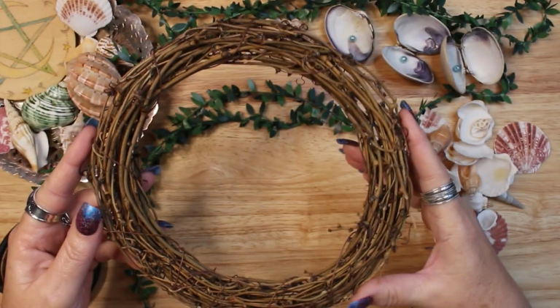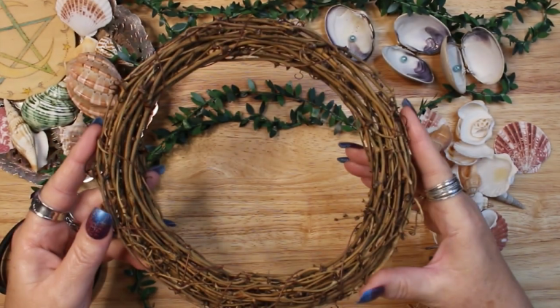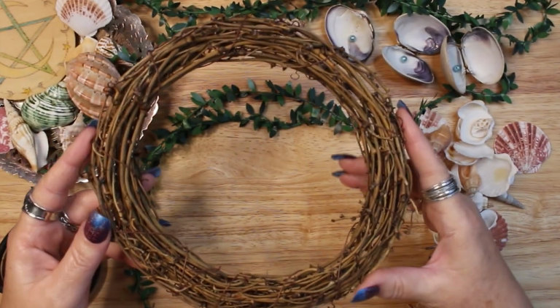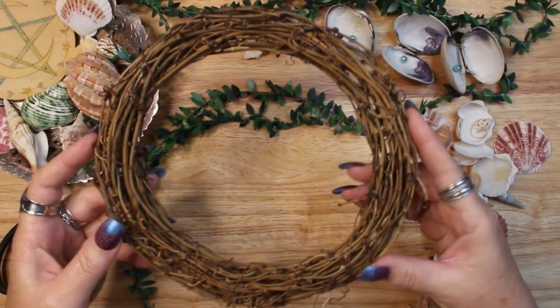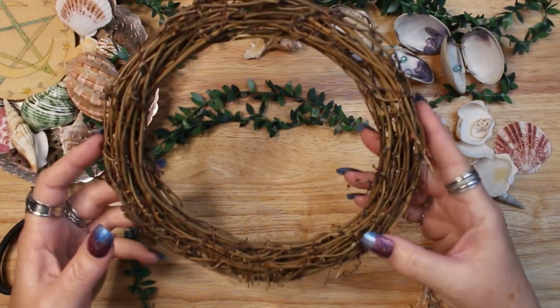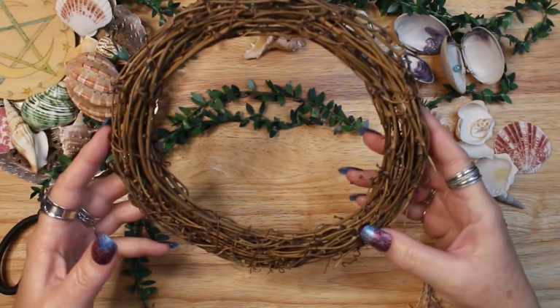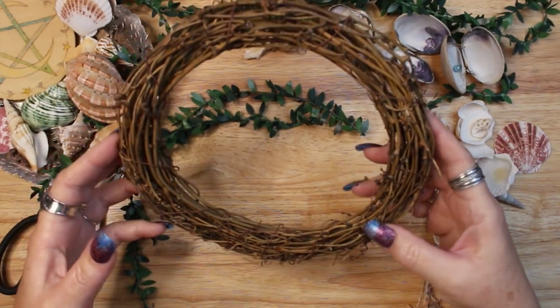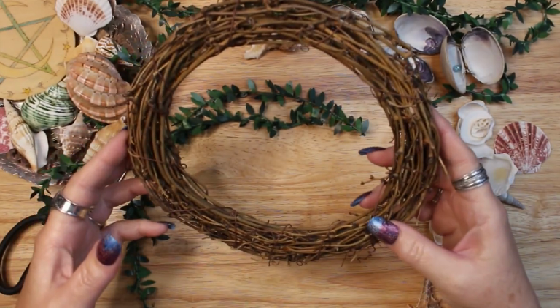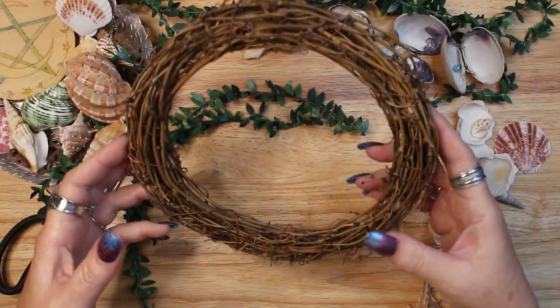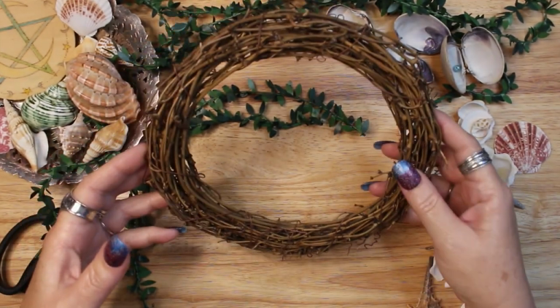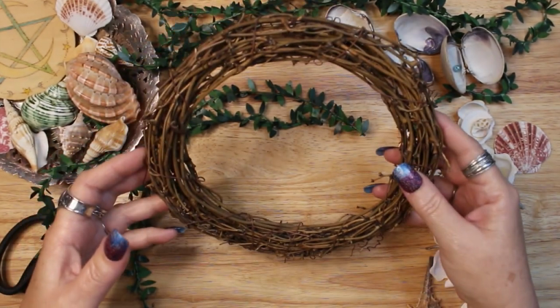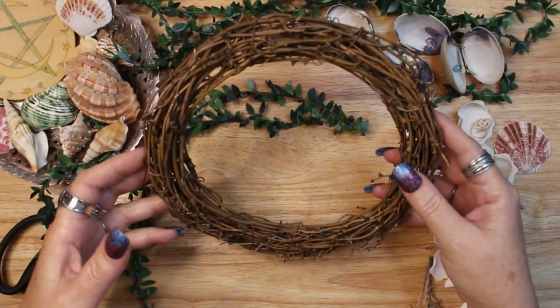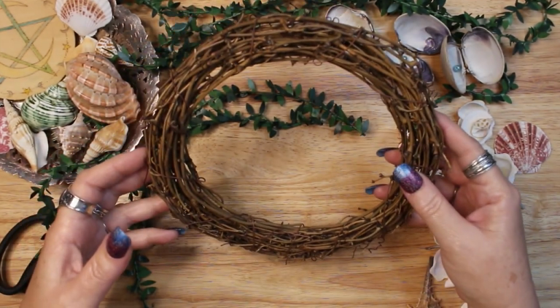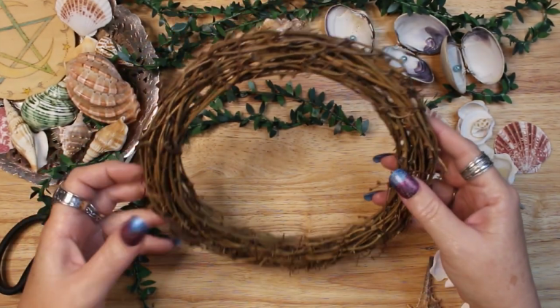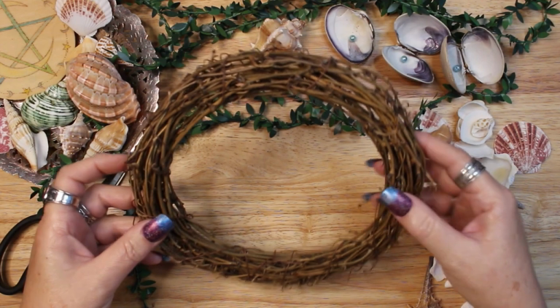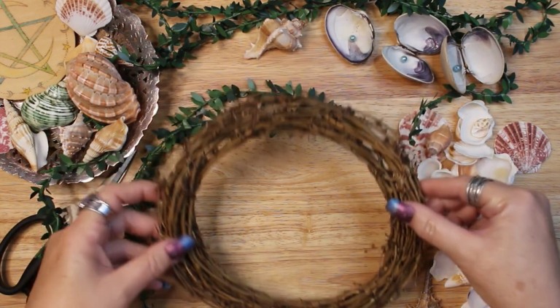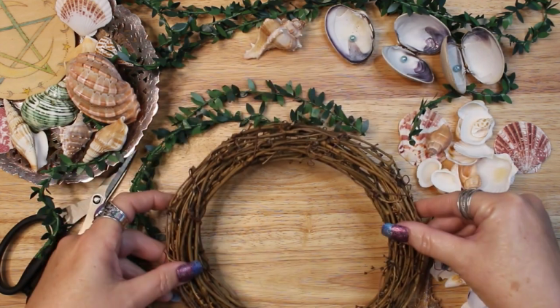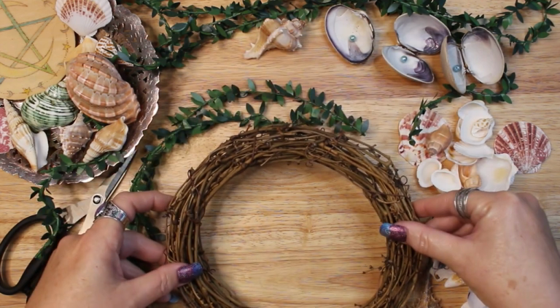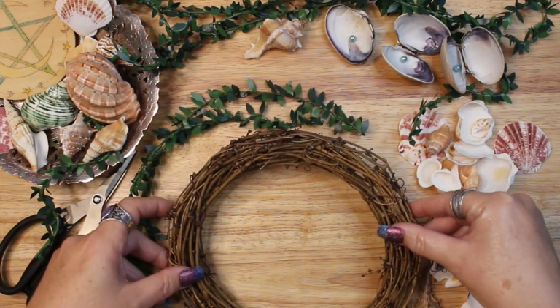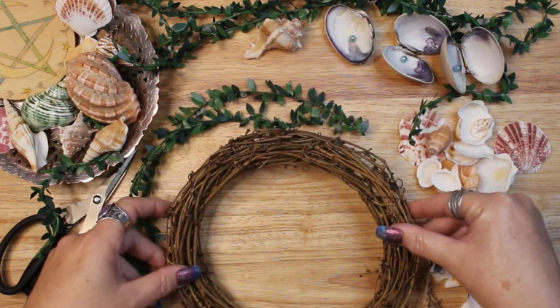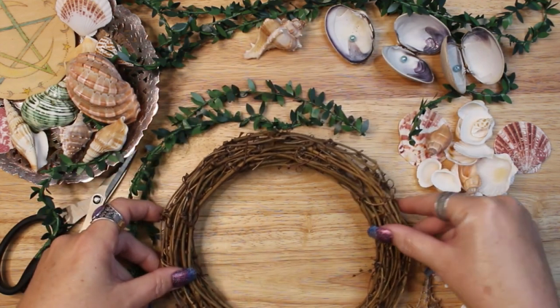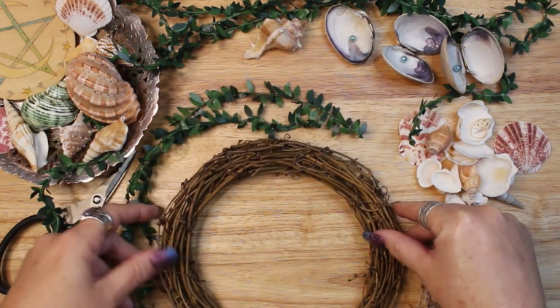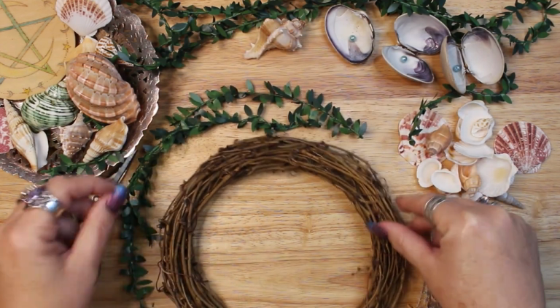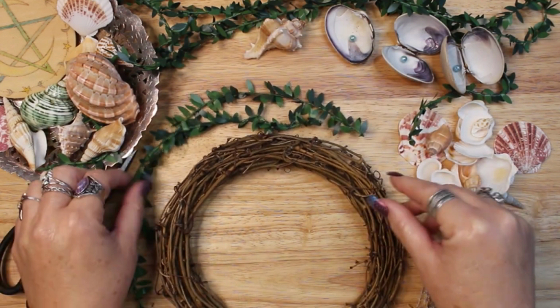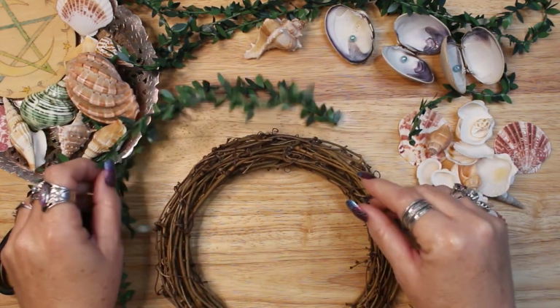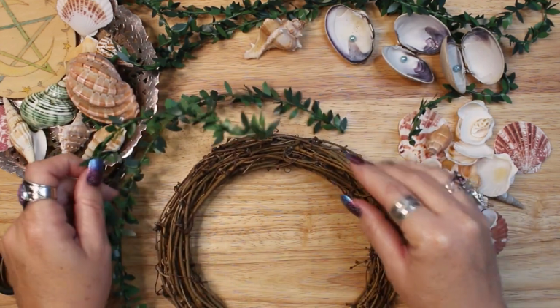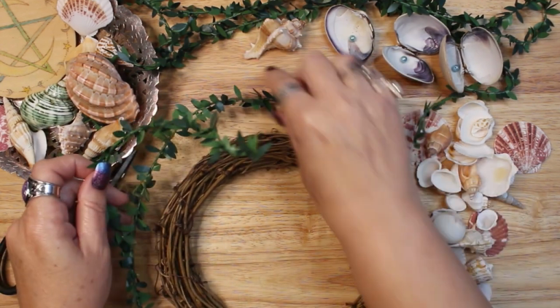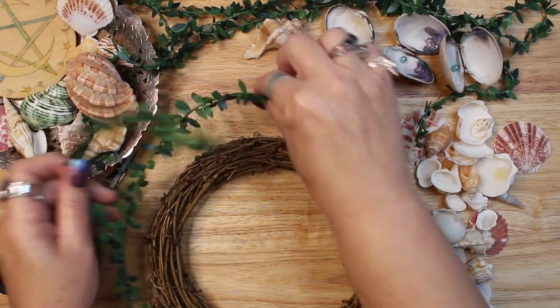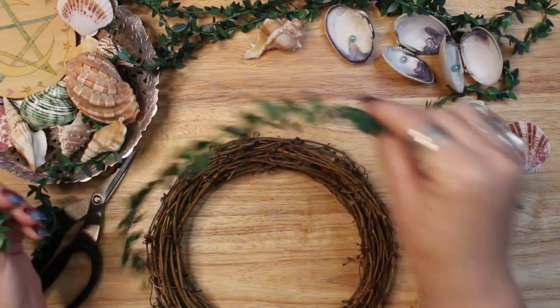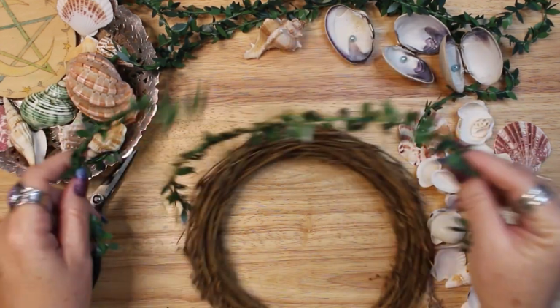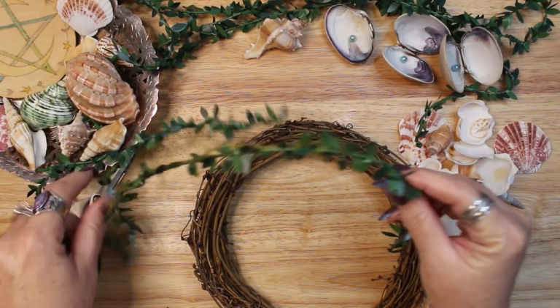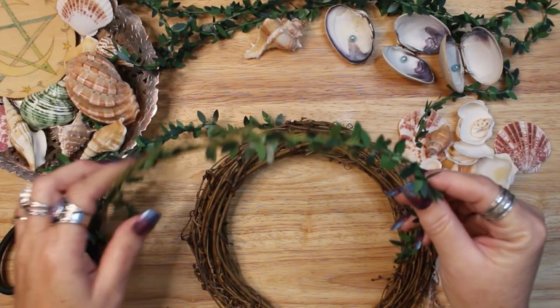This was a fun and relaxing project to work on. It took me about 40 minutes to complete. Here's a quick round up of the materials I used for this project.